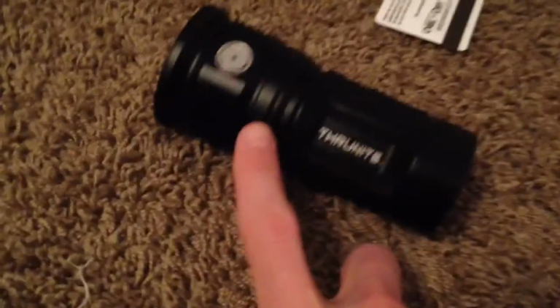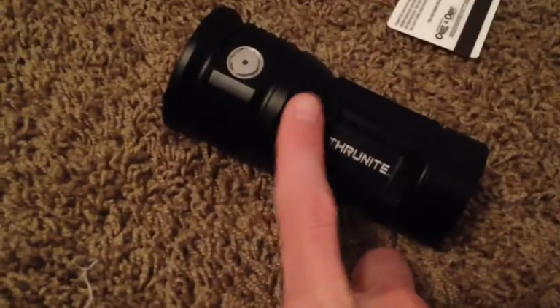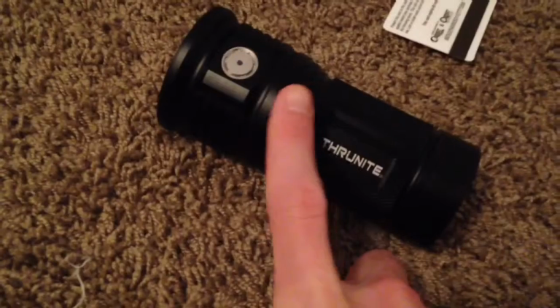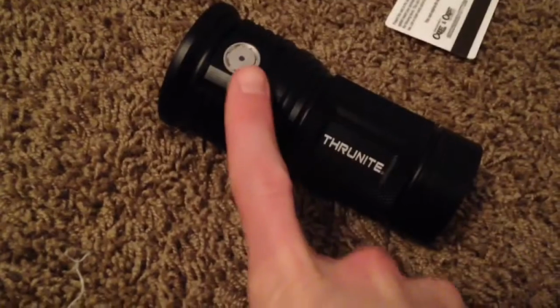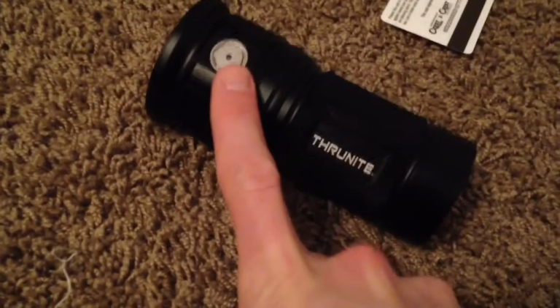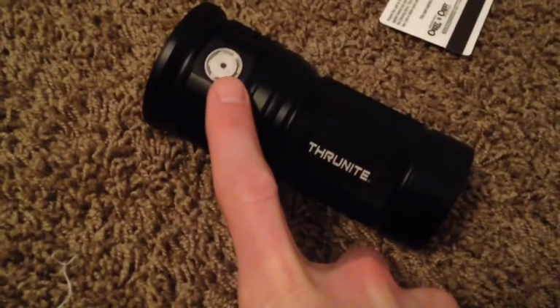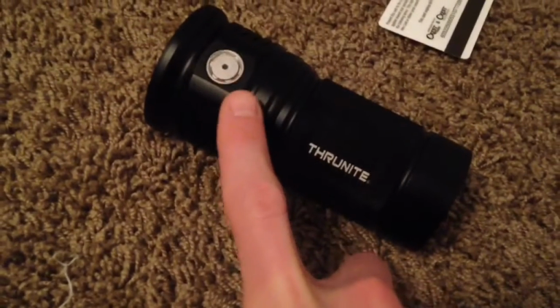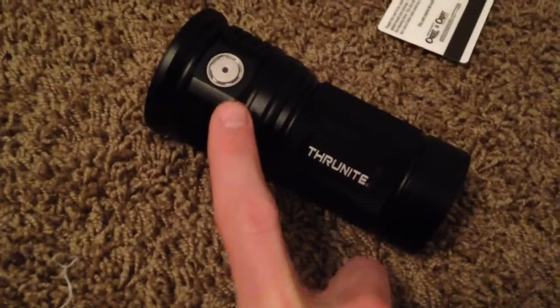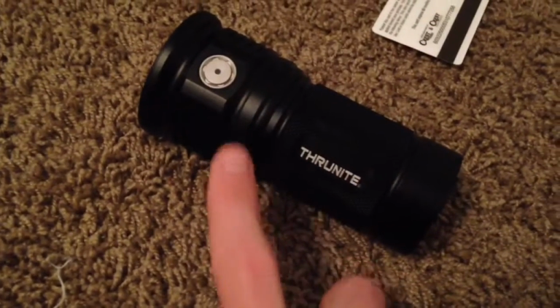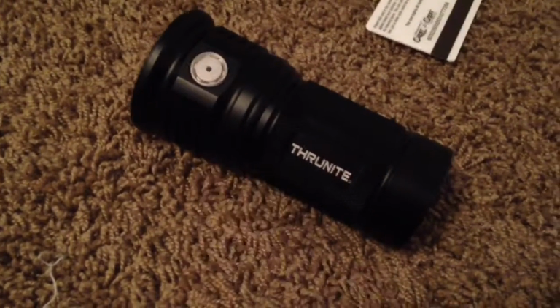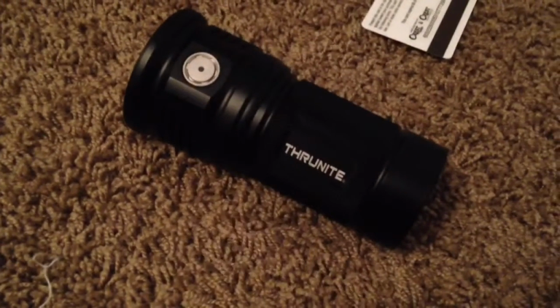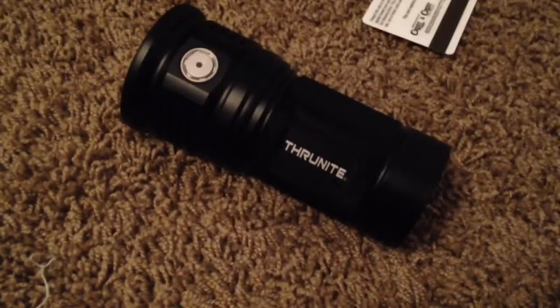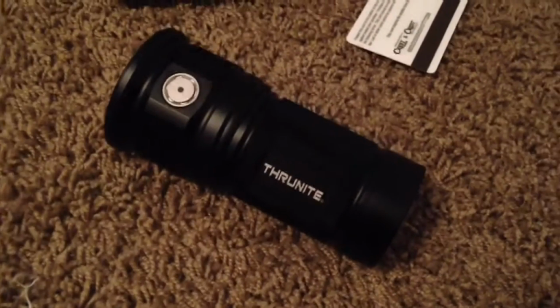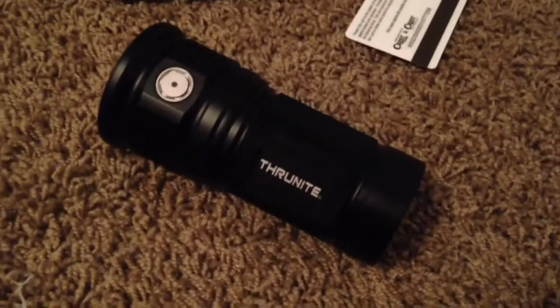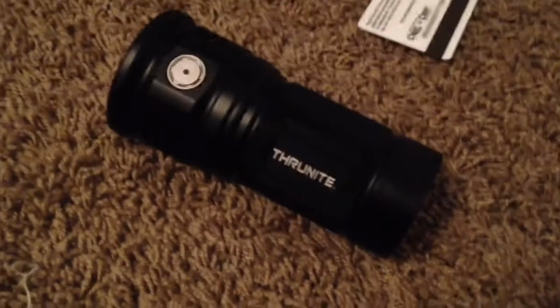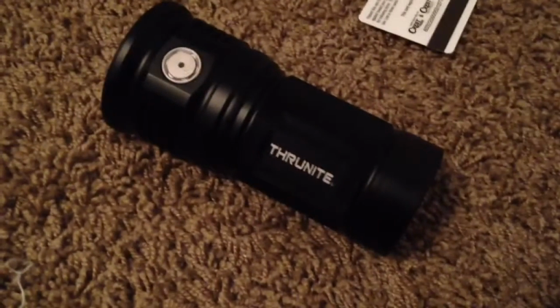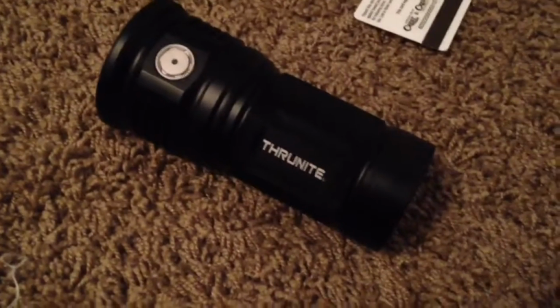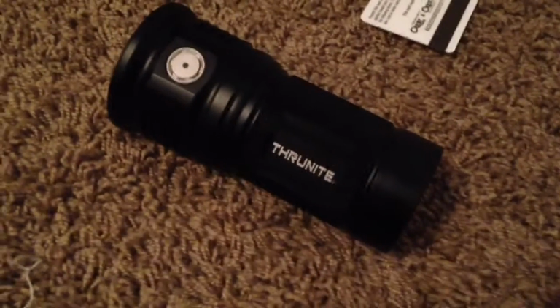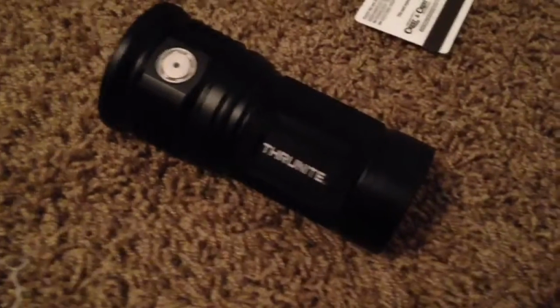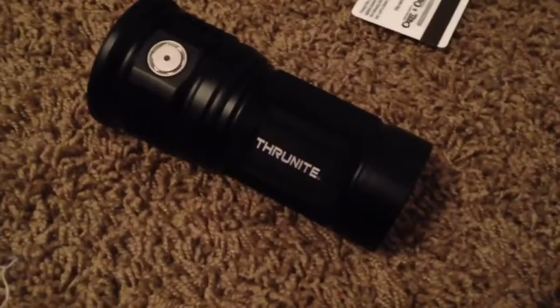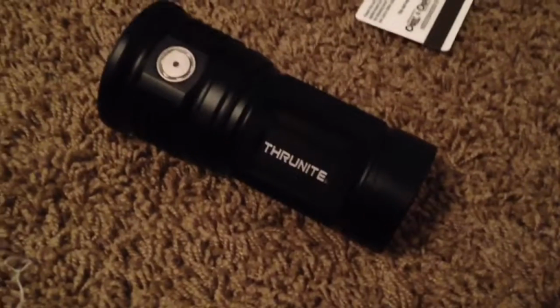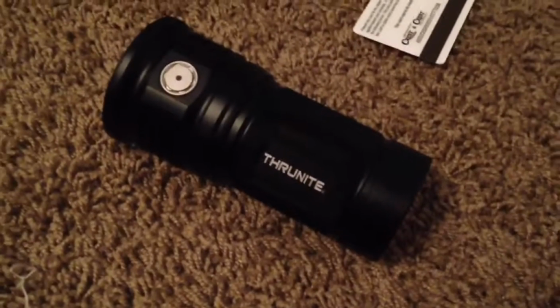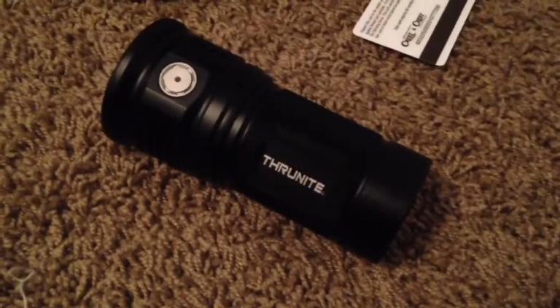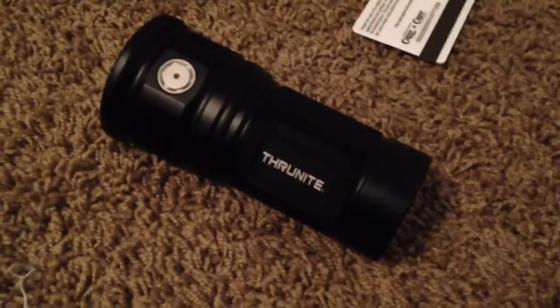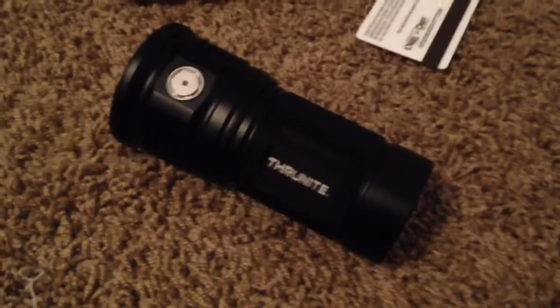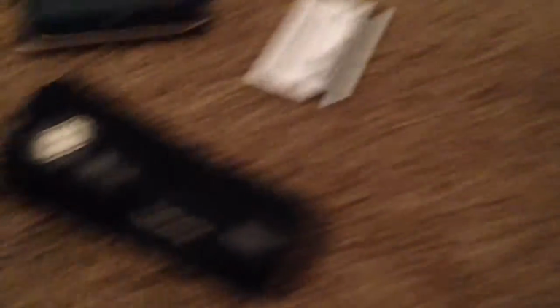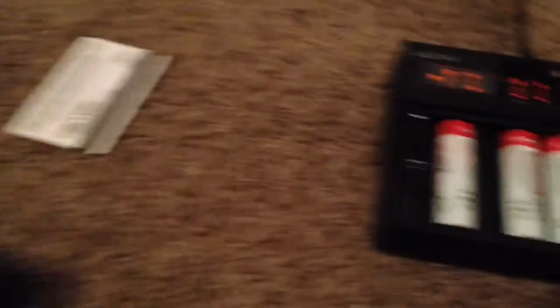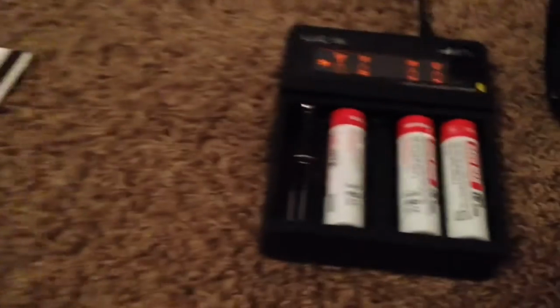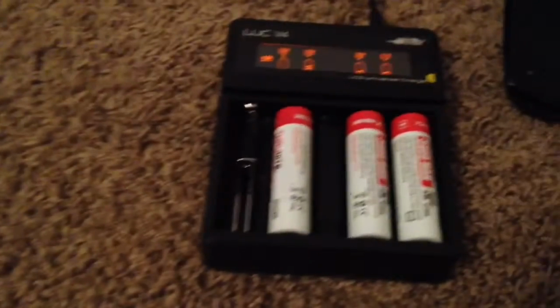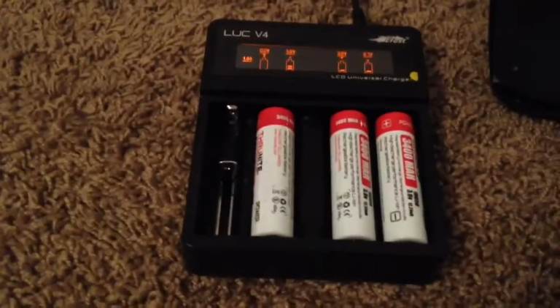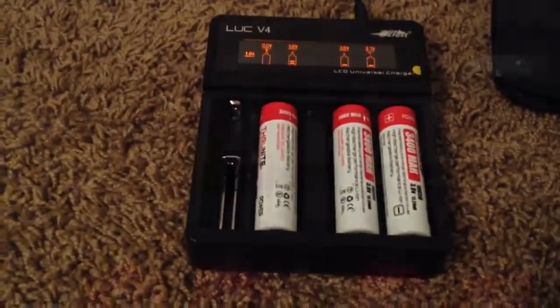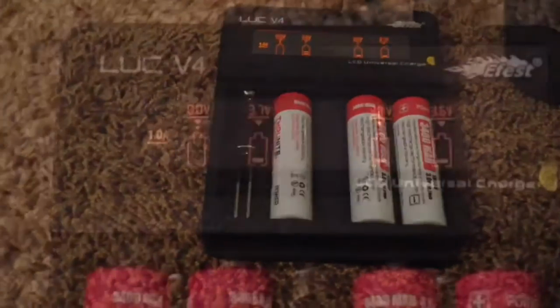When your battery indicator comes on or your flashlight starts getting dim, take the batteries out and put them on the charger. It's not worth it. These batteries are expensive.